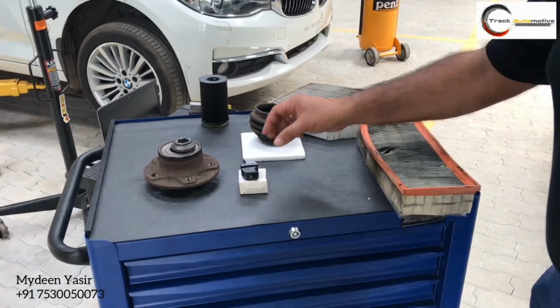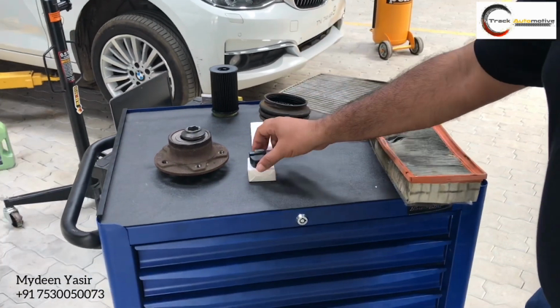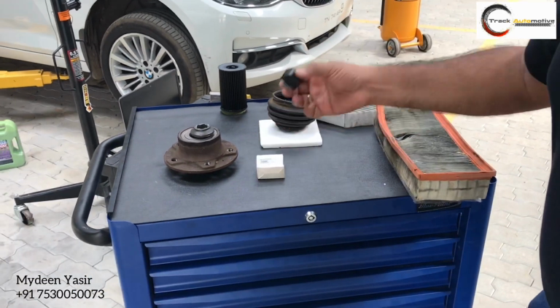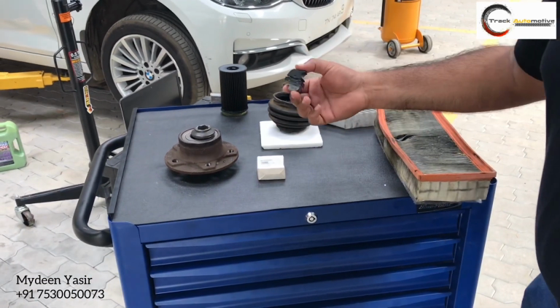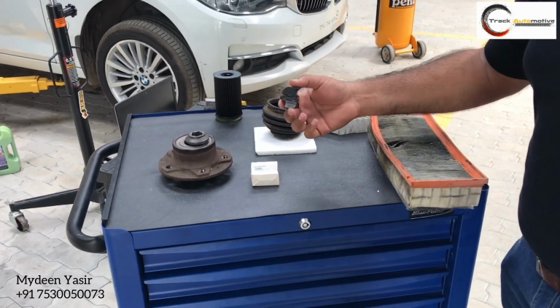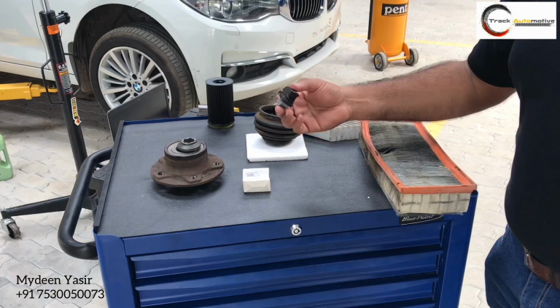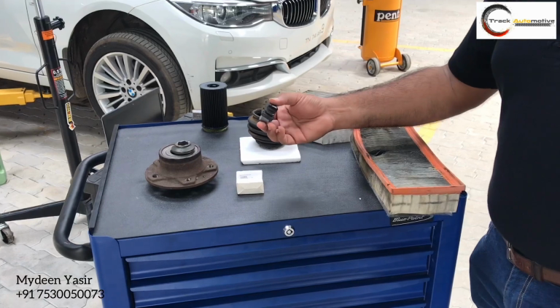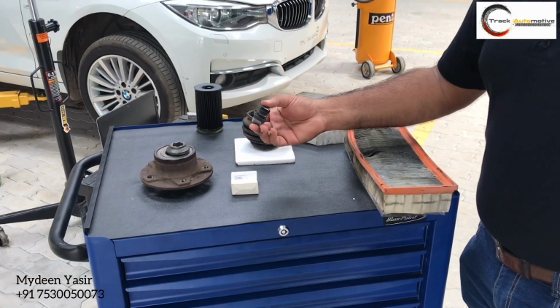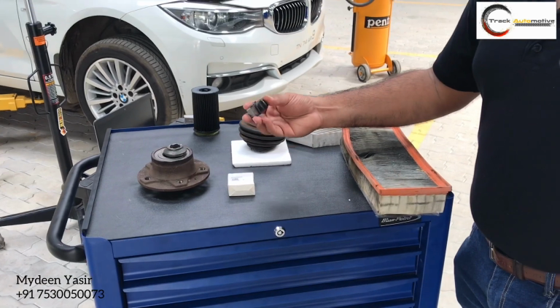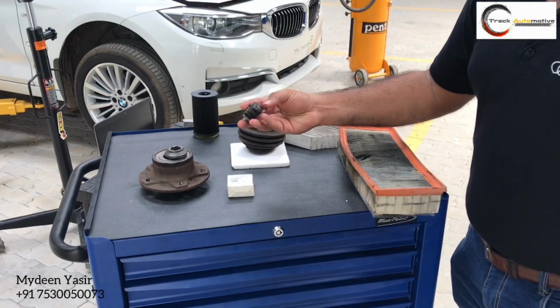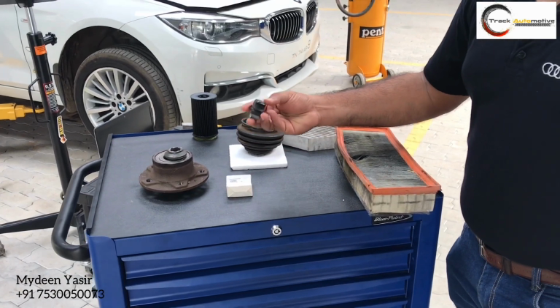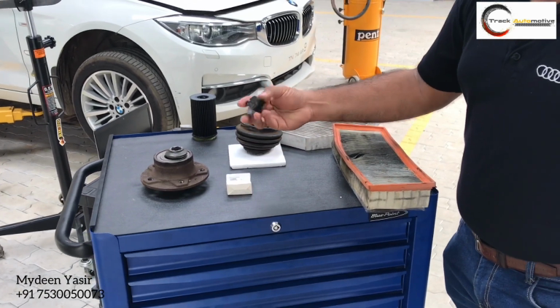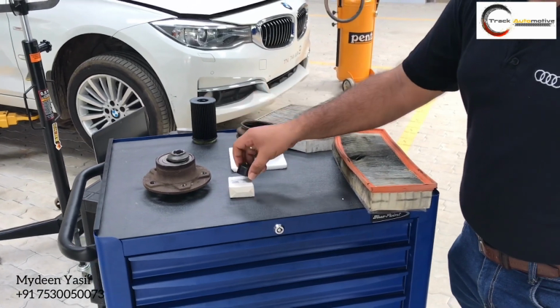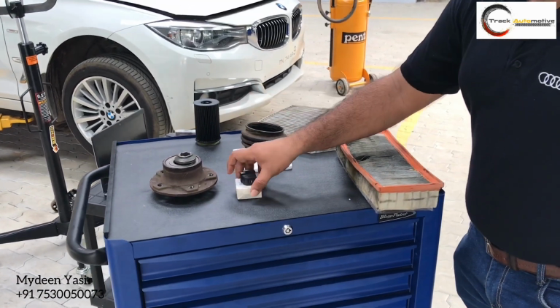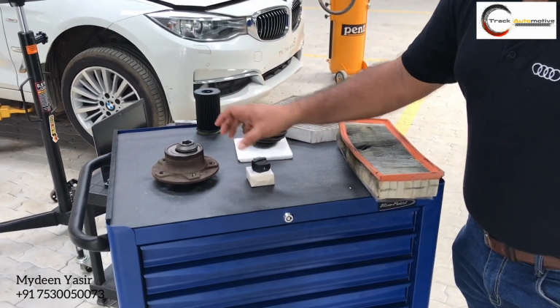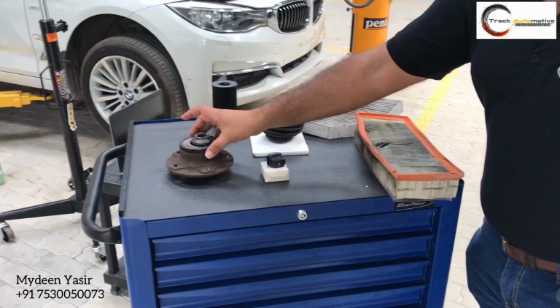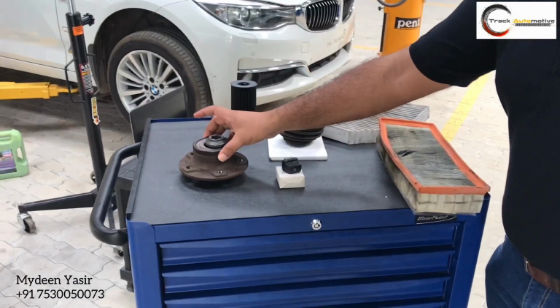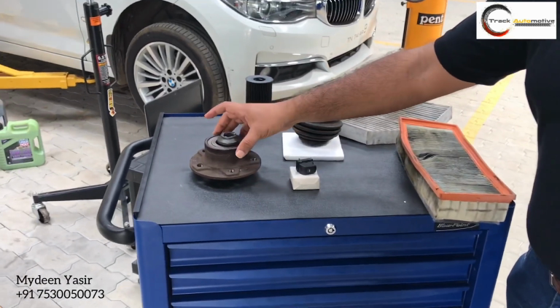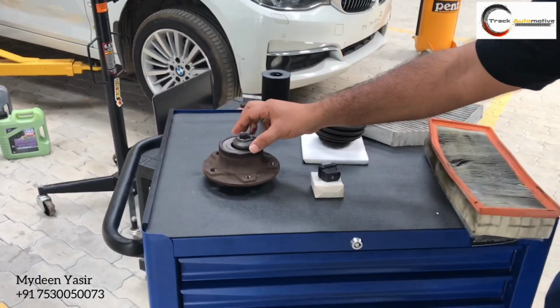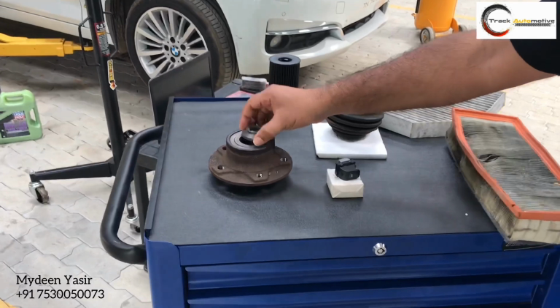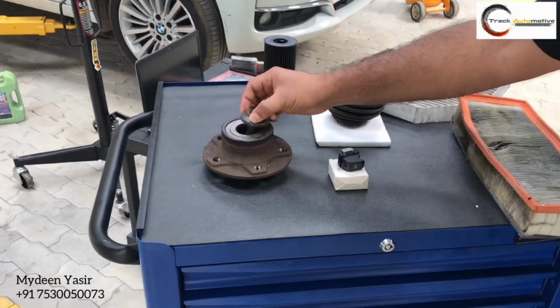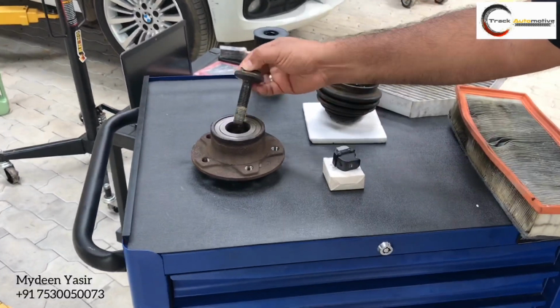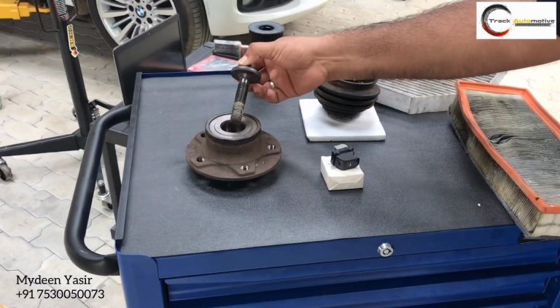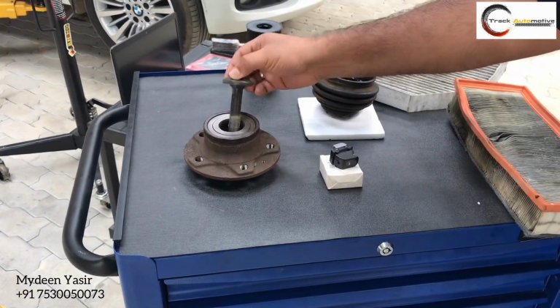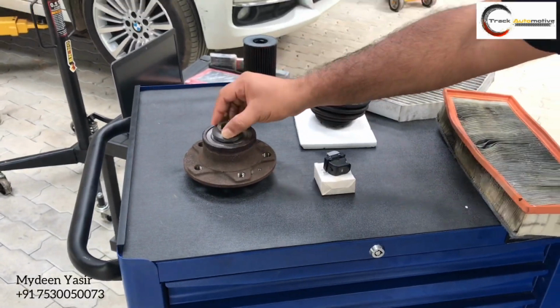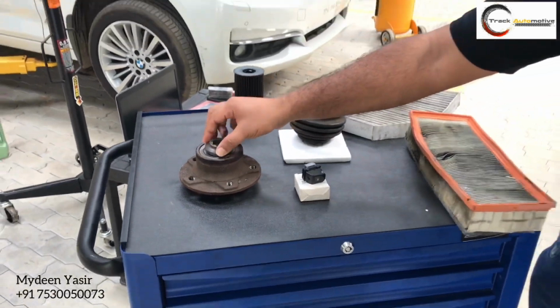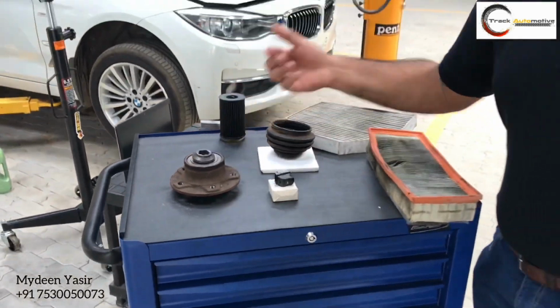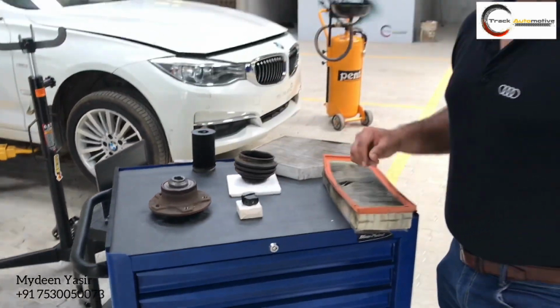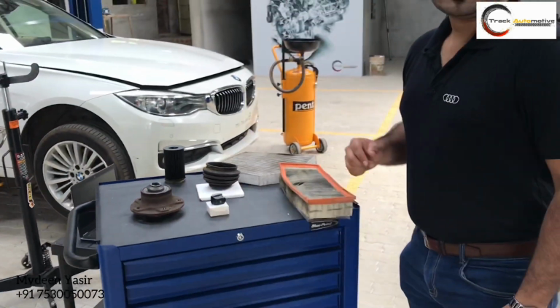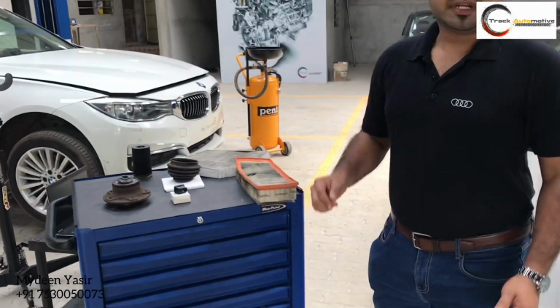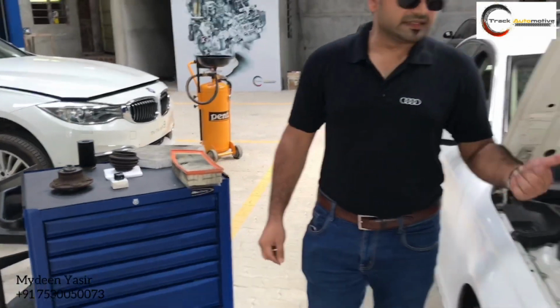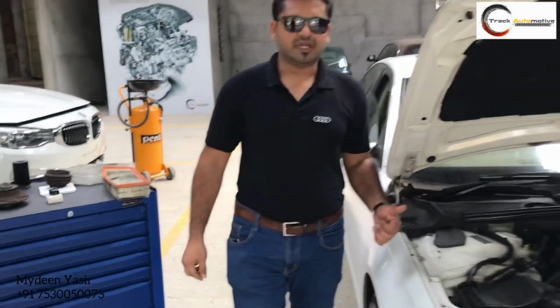This is an electric door window switch which we have replaced — it is a faulty one. And this is a rear left side wheel bearing which was creating a humming noise. All the new parts have been replaced in this vehicle.